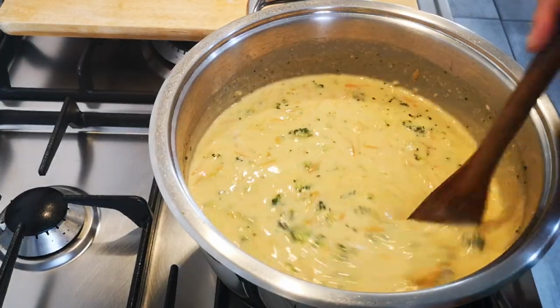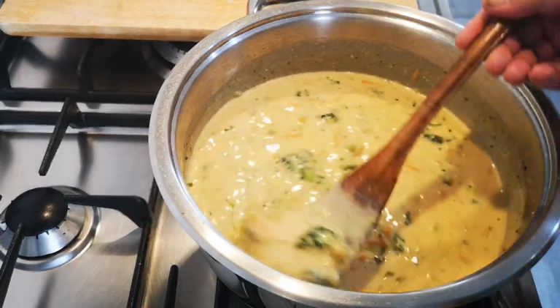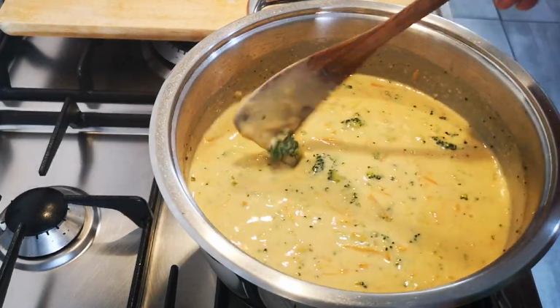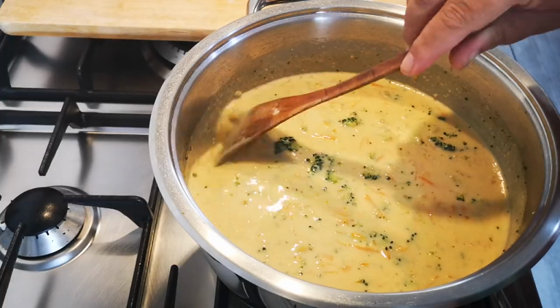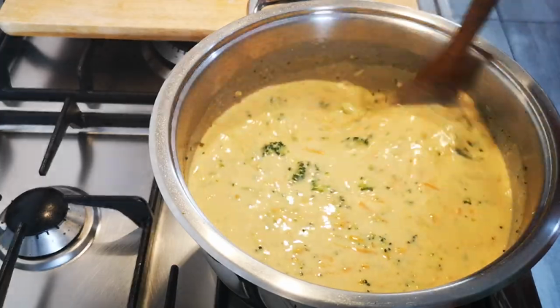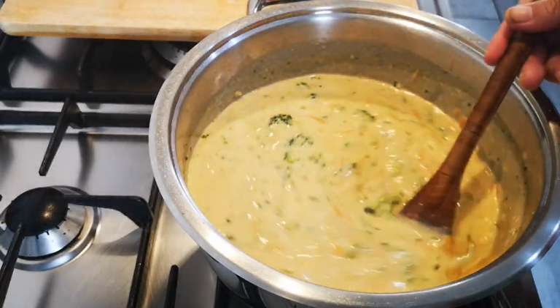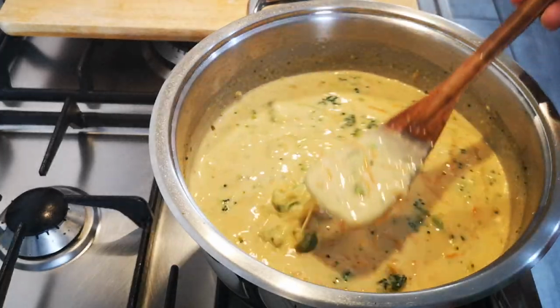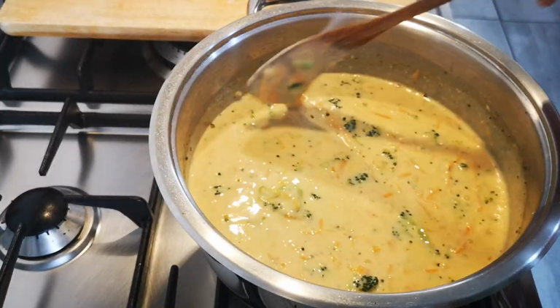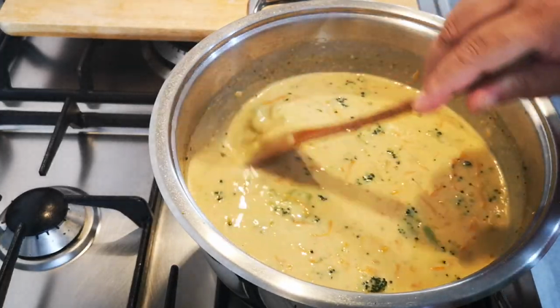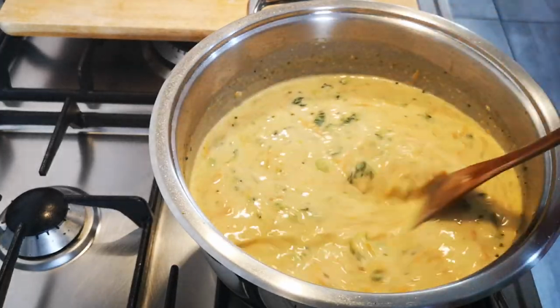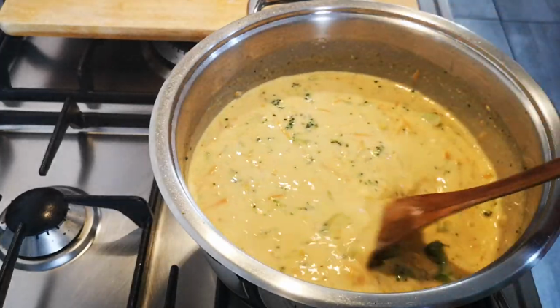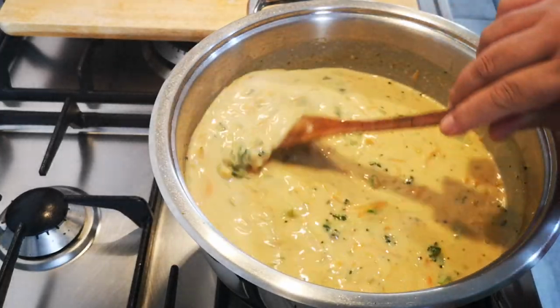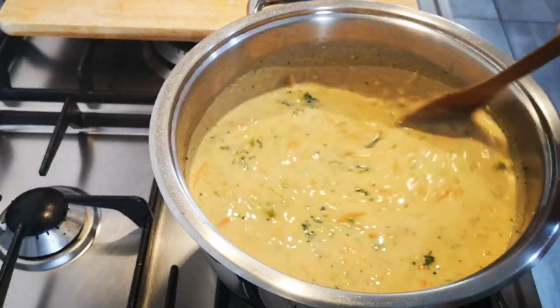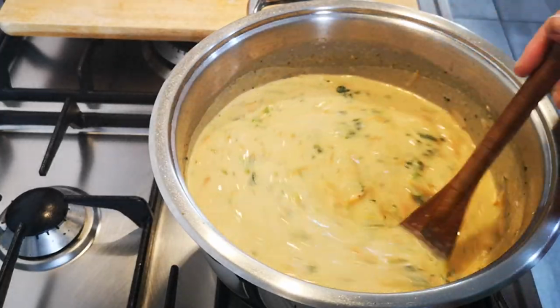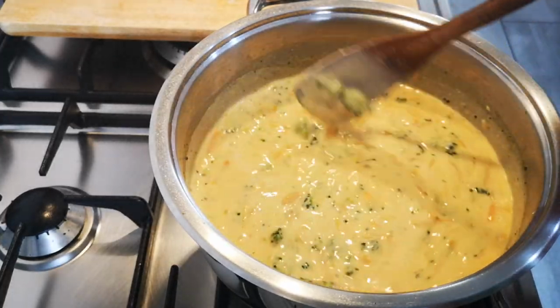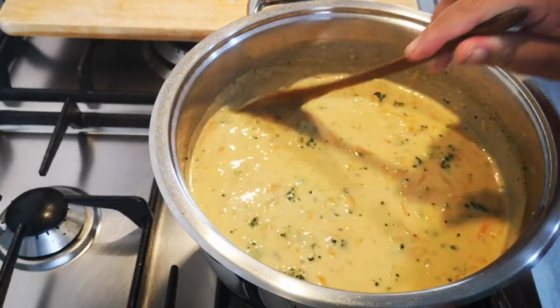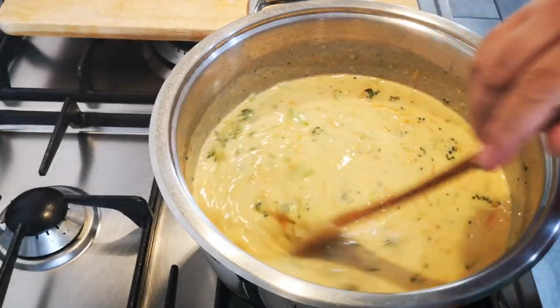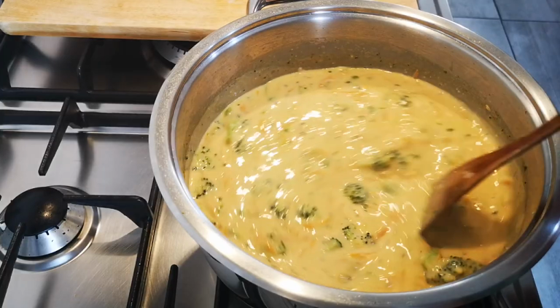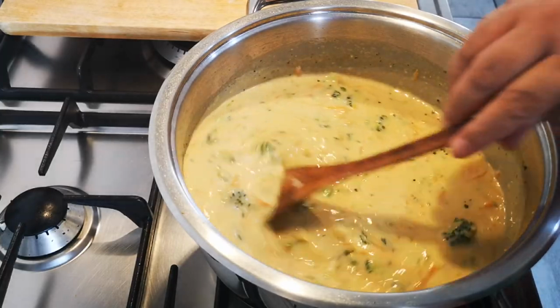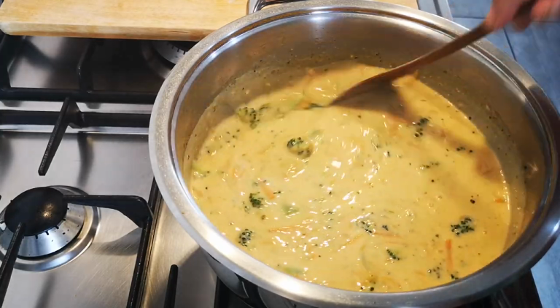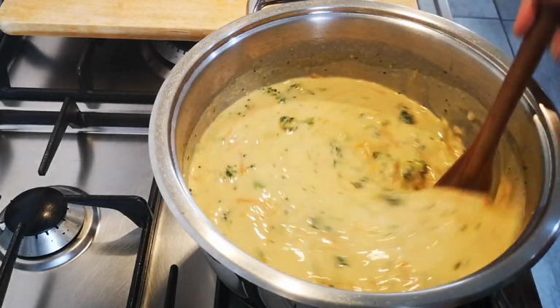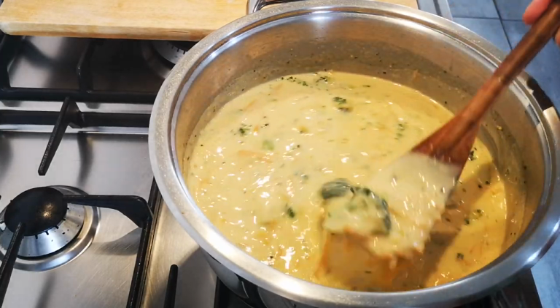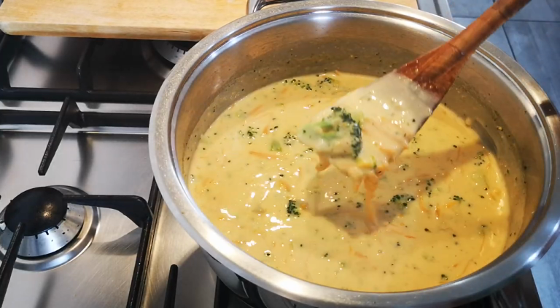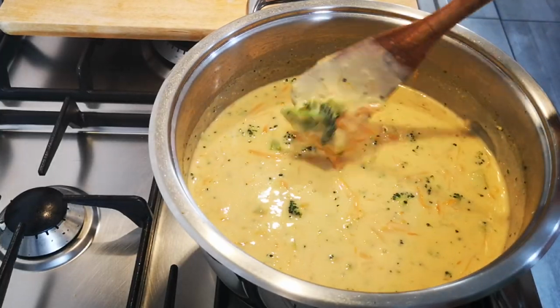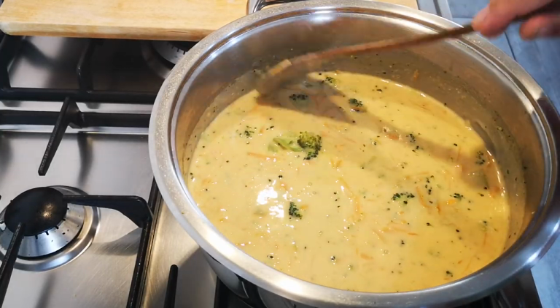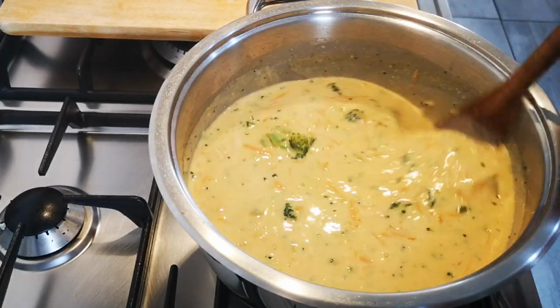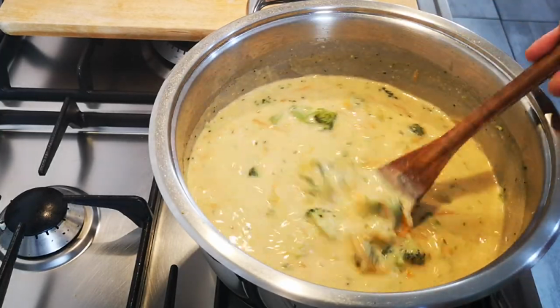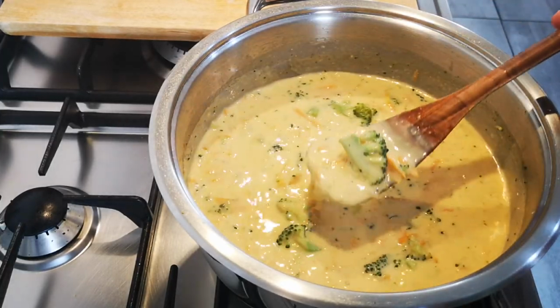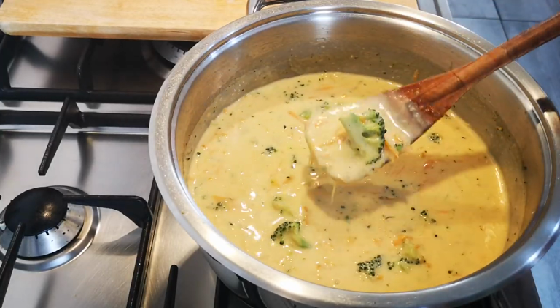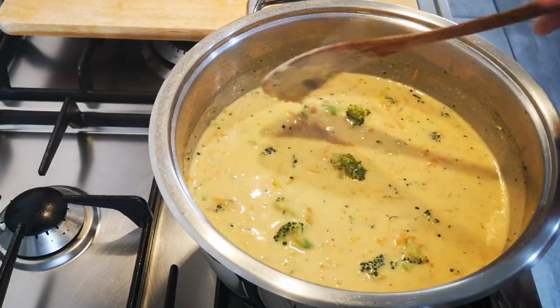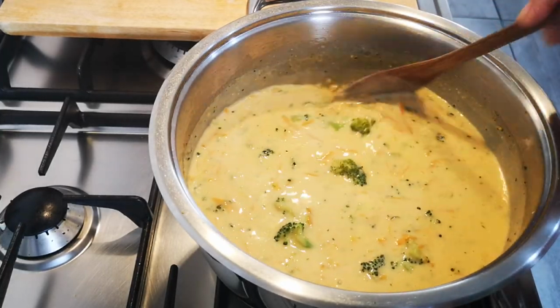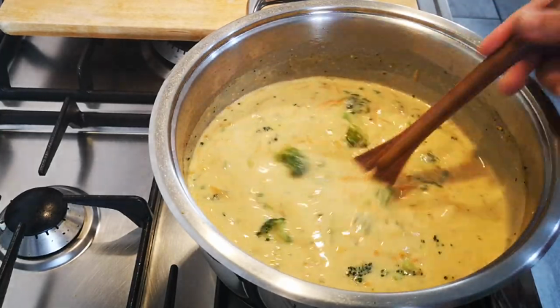The soup has thickened nicely — it's creamy enough. I didn't need to add any salt. Yummy in my tummy!